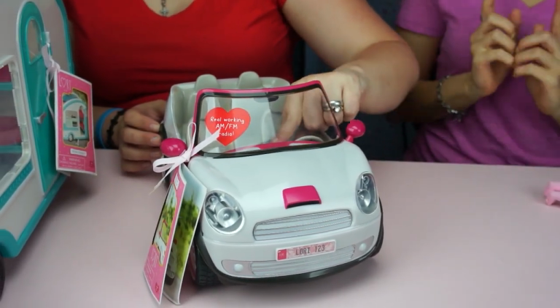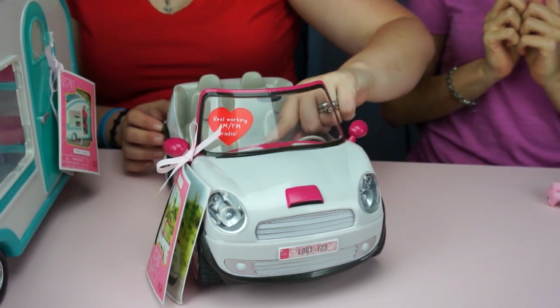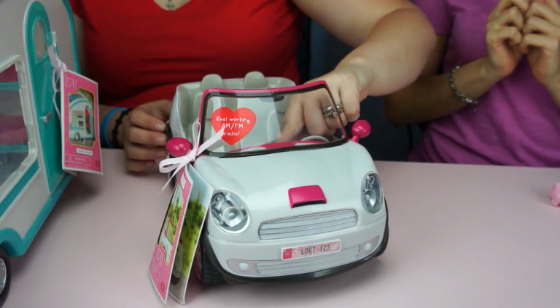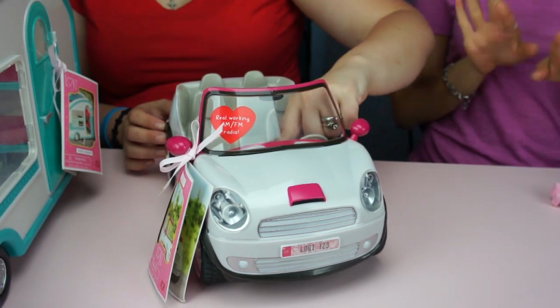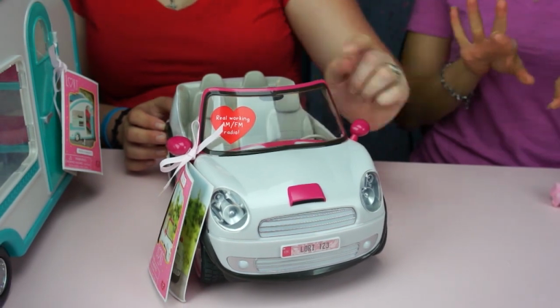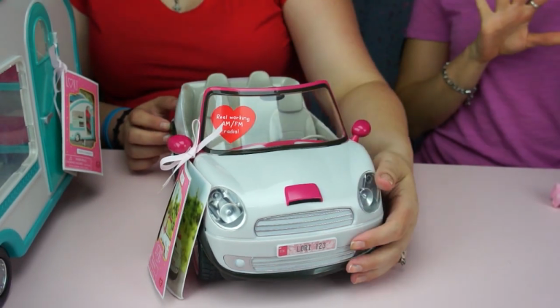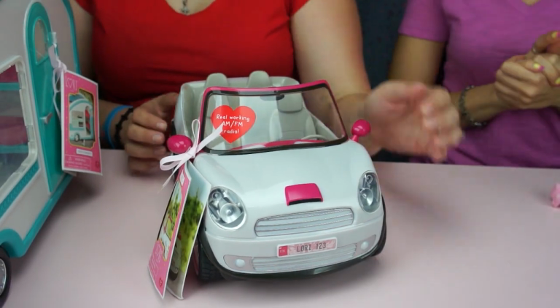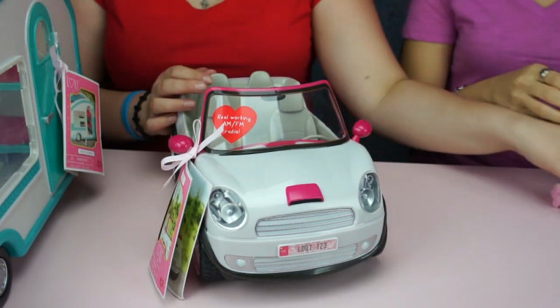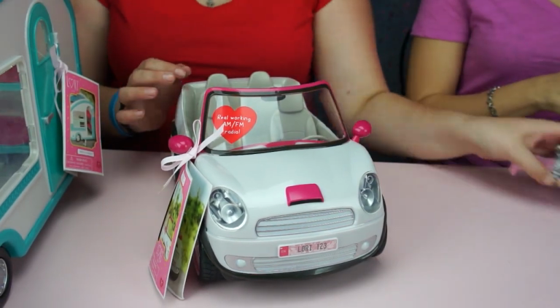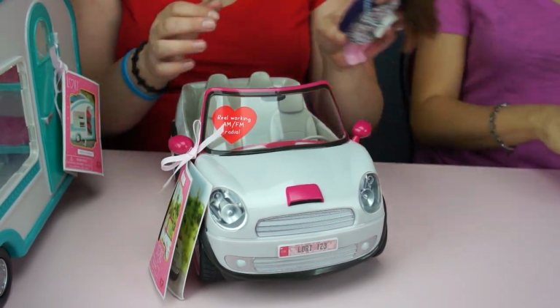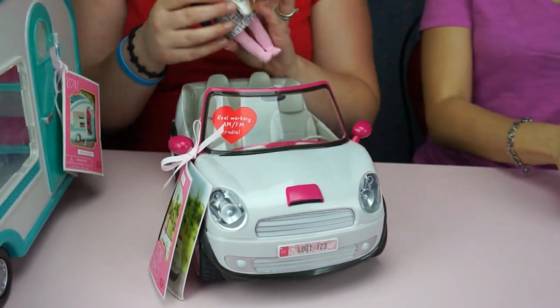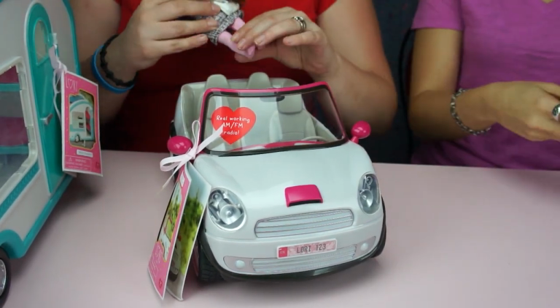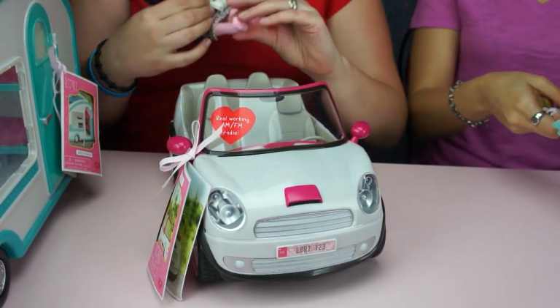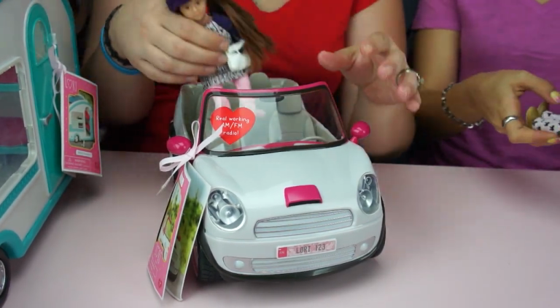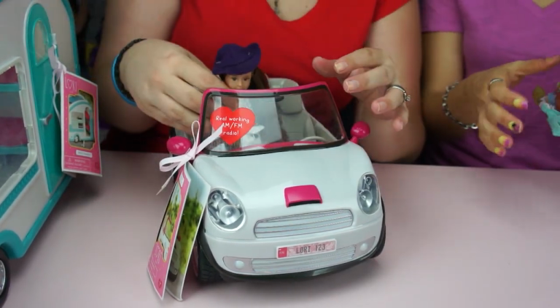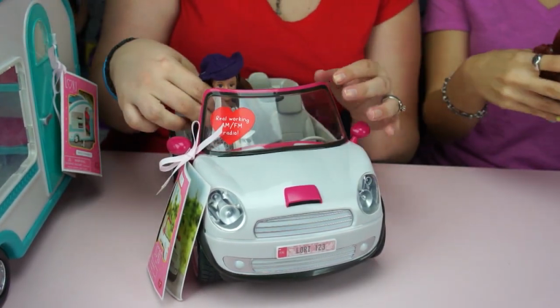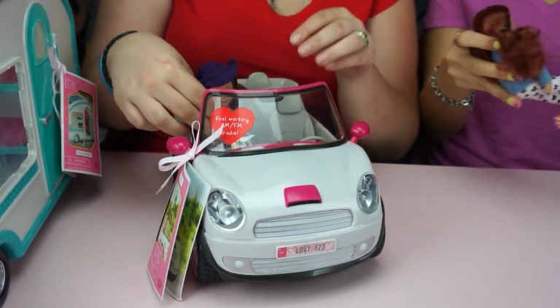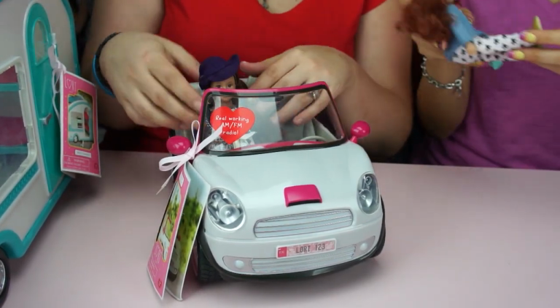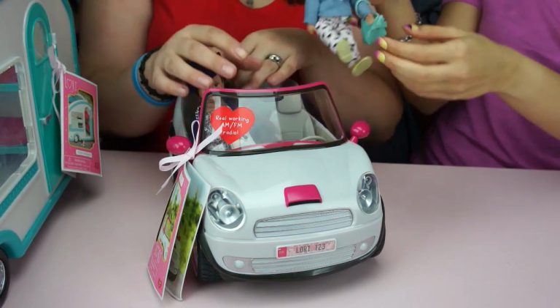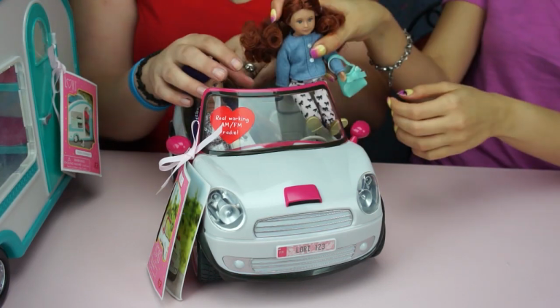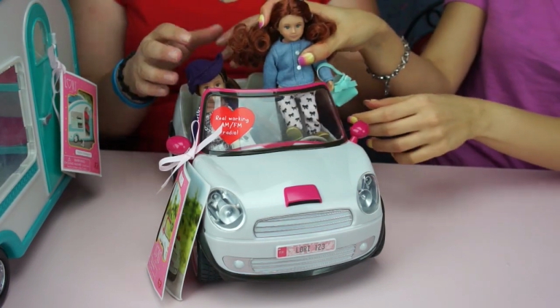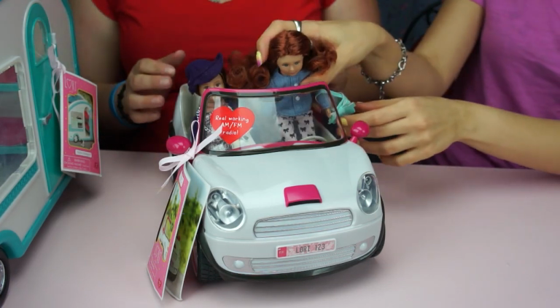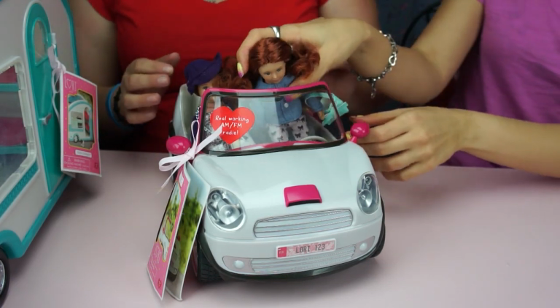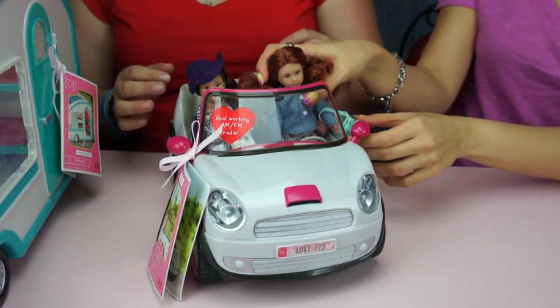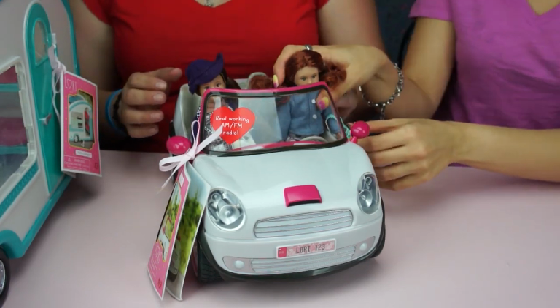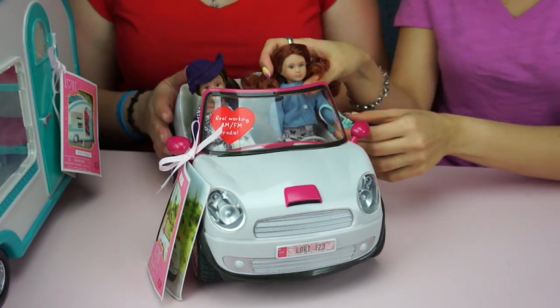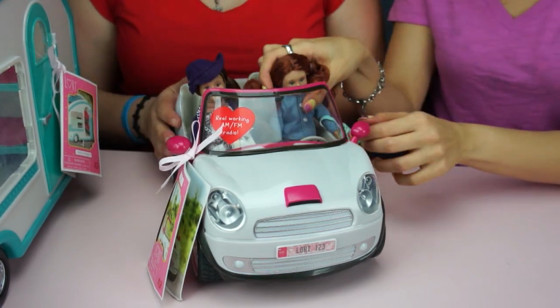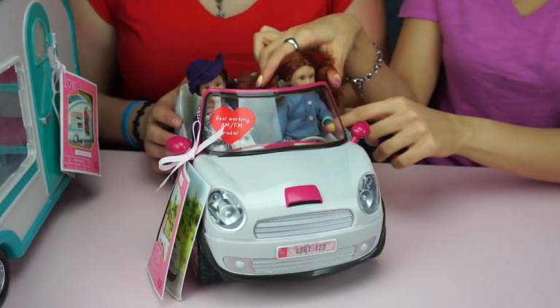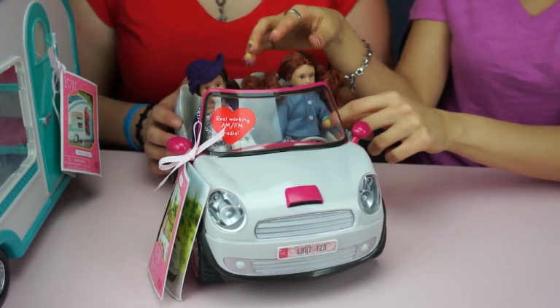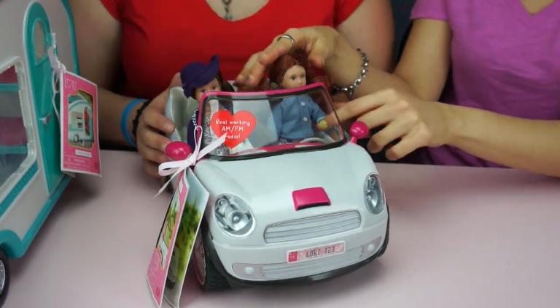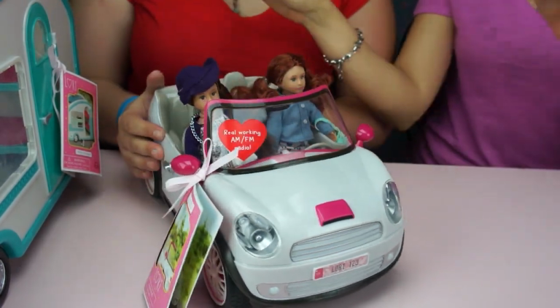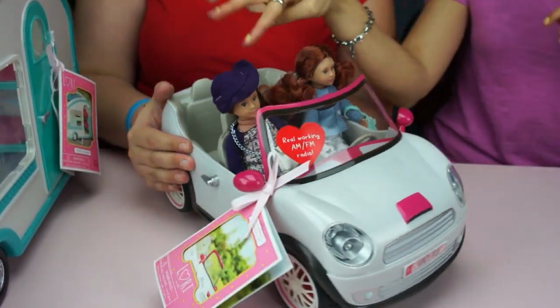I would have liked to have seen the lights turn on. How do they sit inside the car? They're so cute. You can actually fit at least four of the dolls comfortably, maybe five.